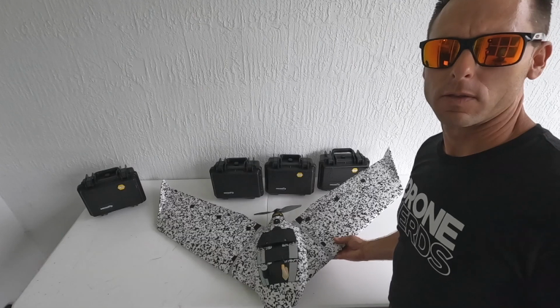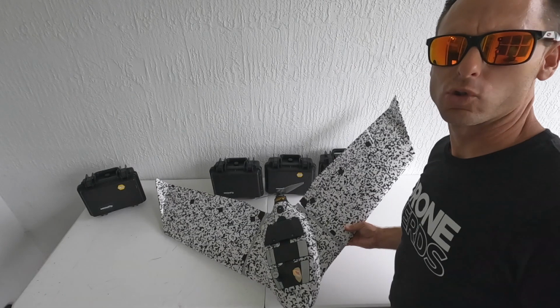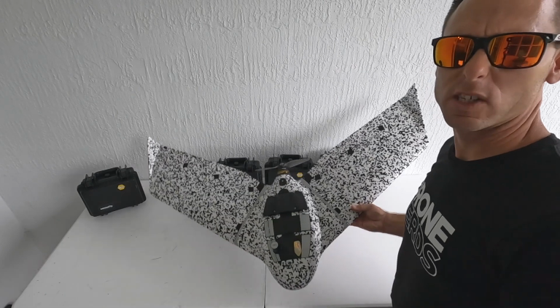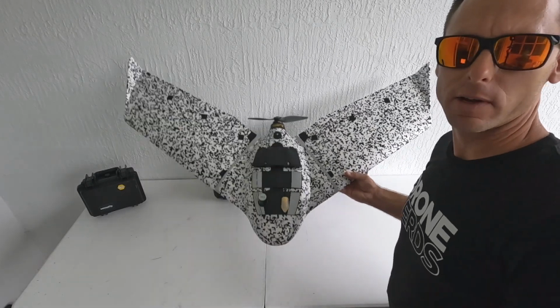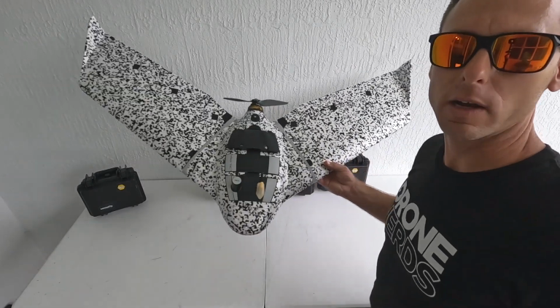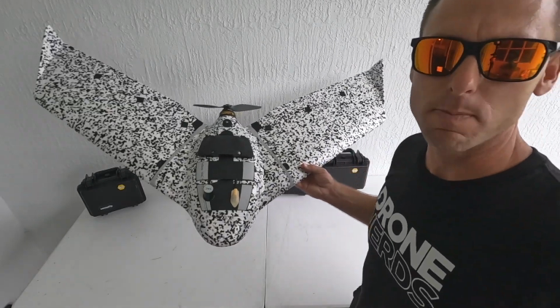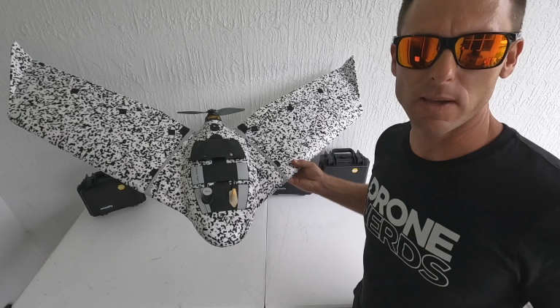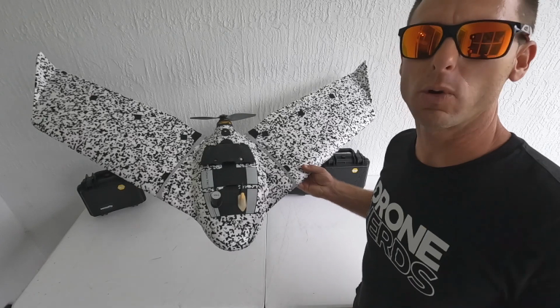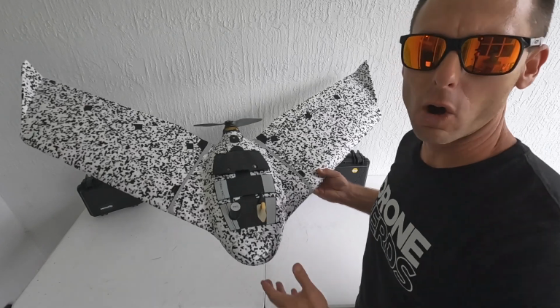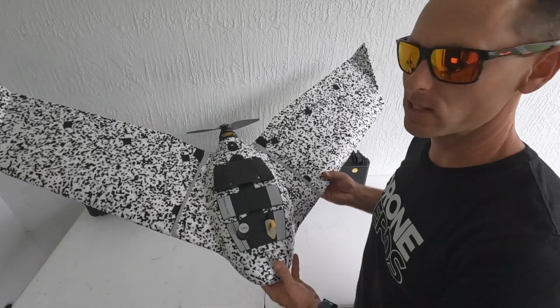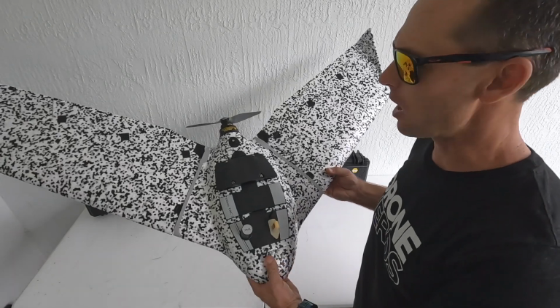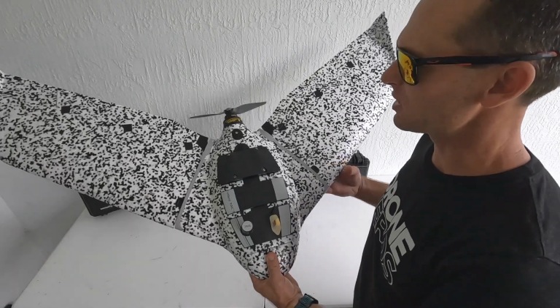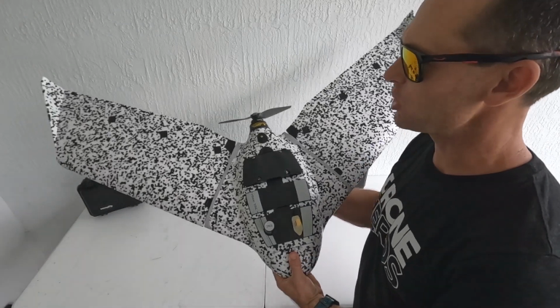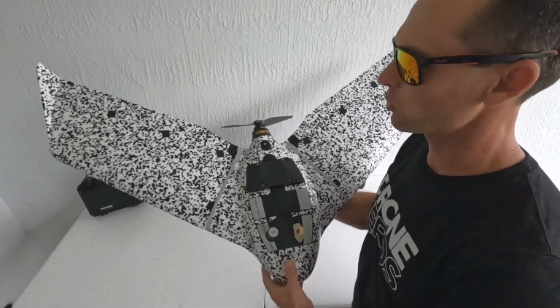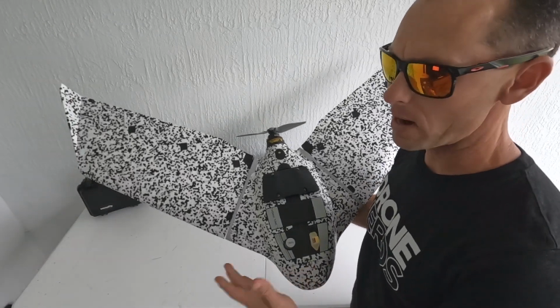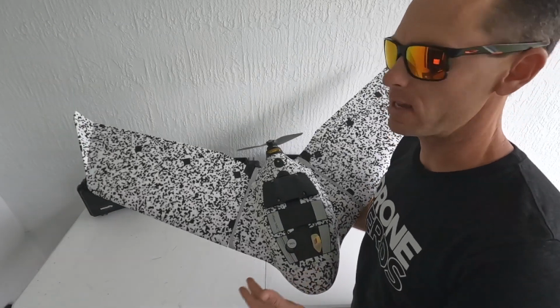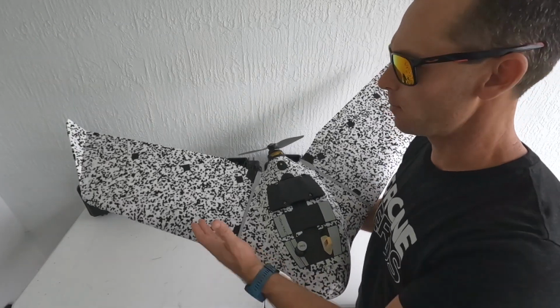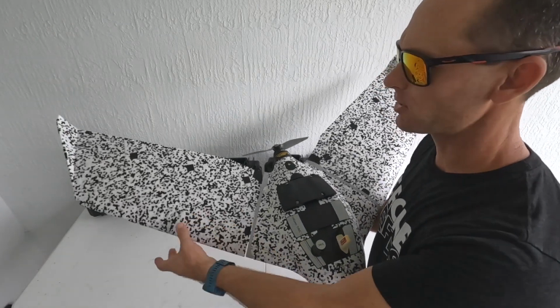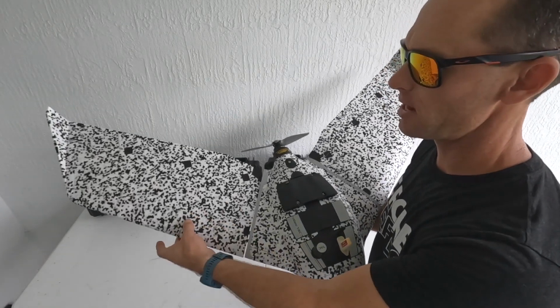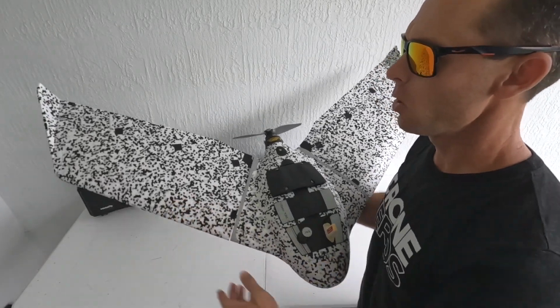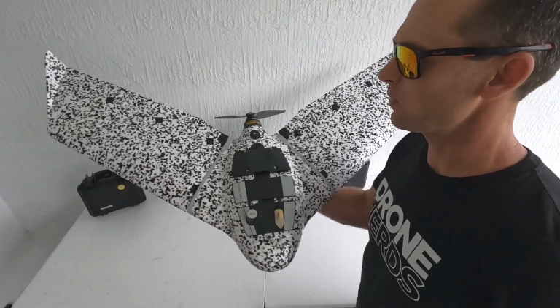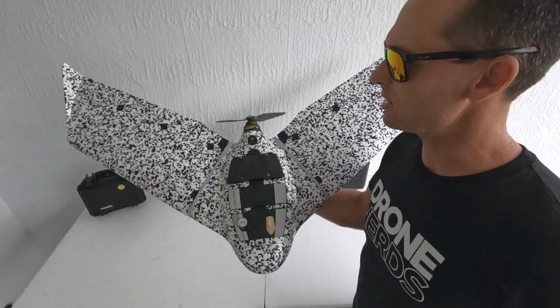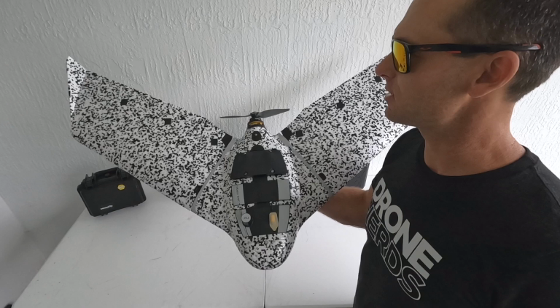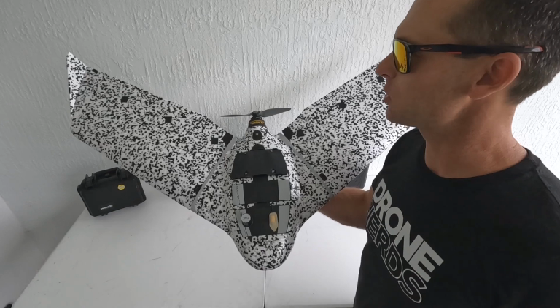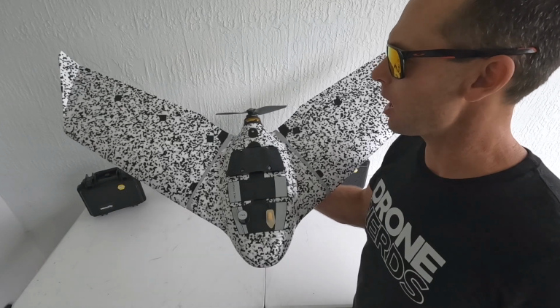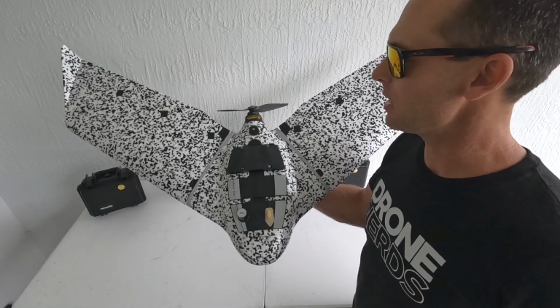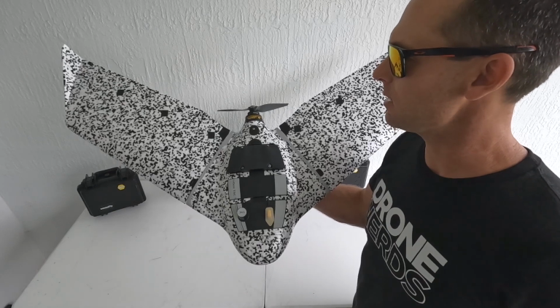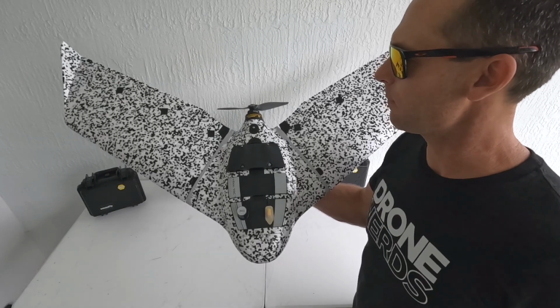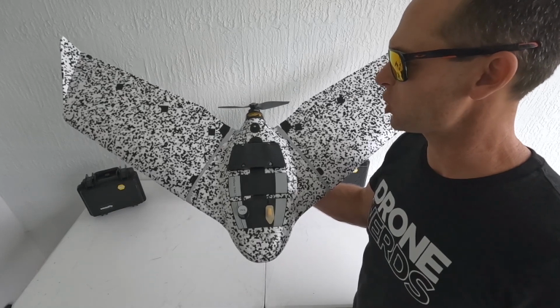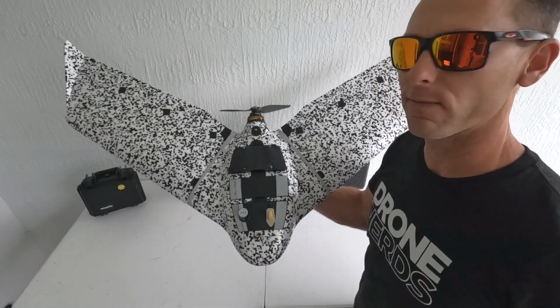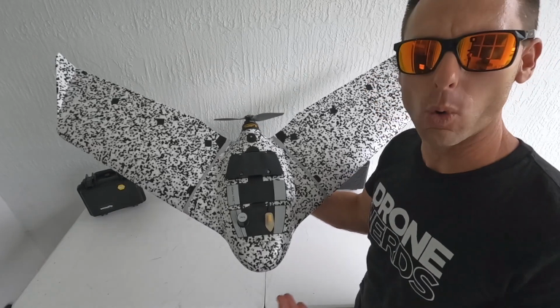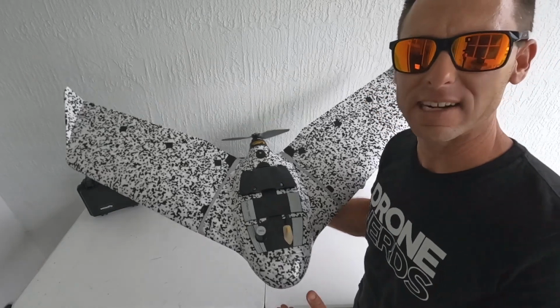This drone is very rugged and it's meant to be flown in all kinds of environments. It actually has a repair kit in the box in case one of the wings gets damaged during flight or landing.